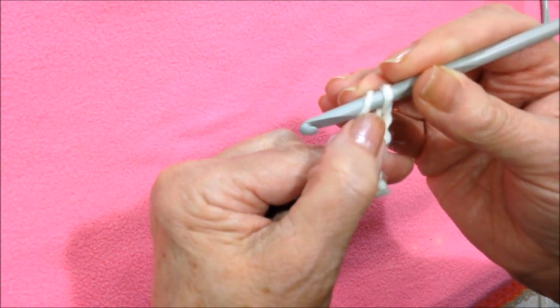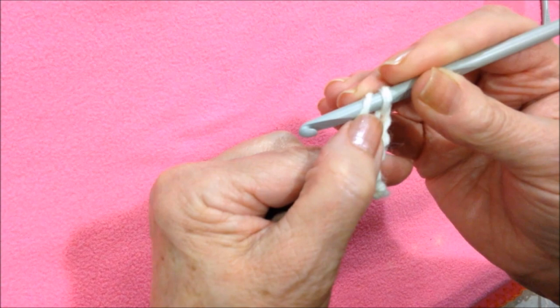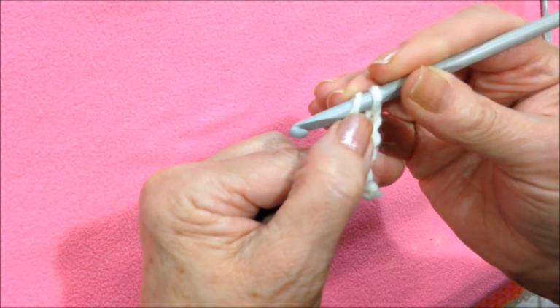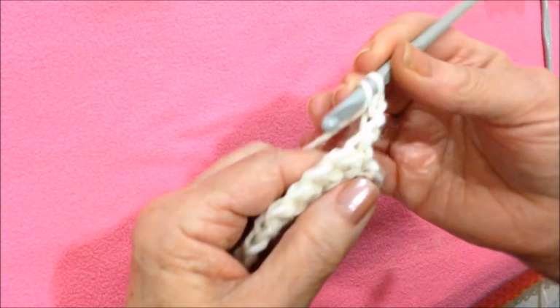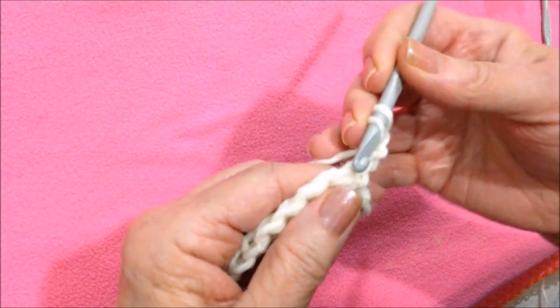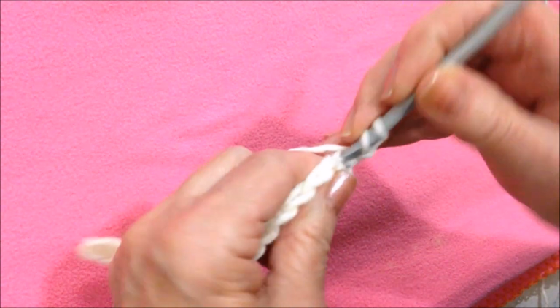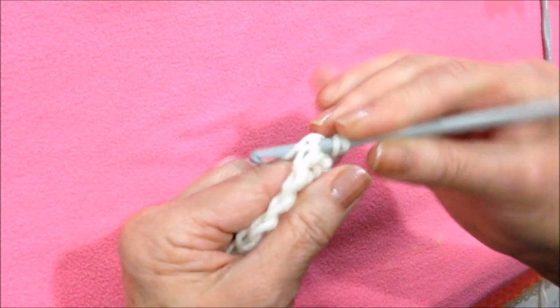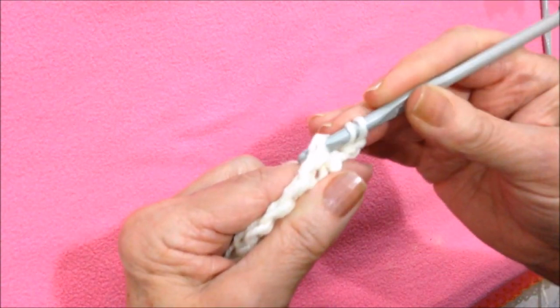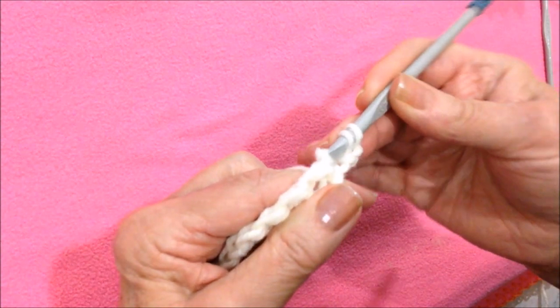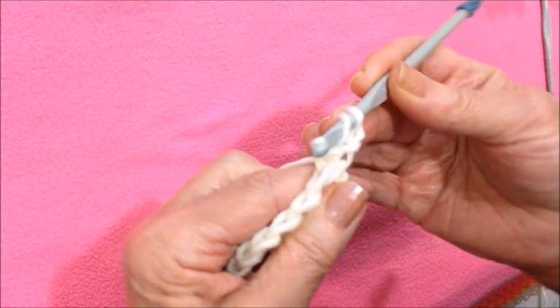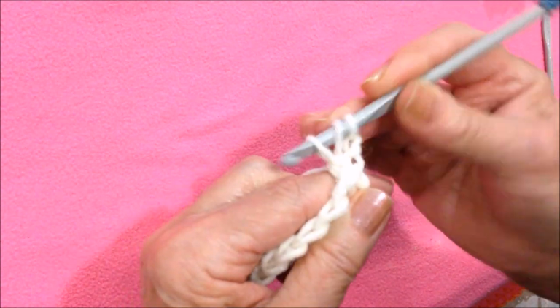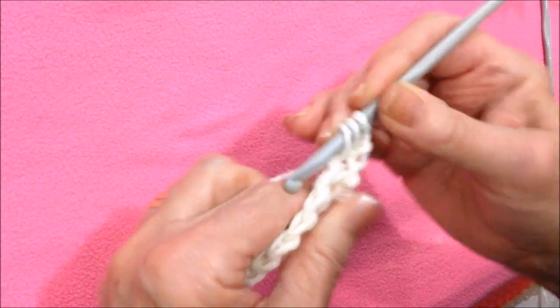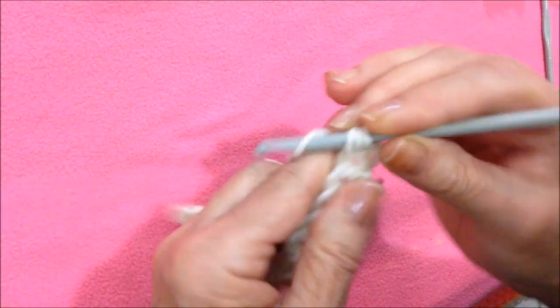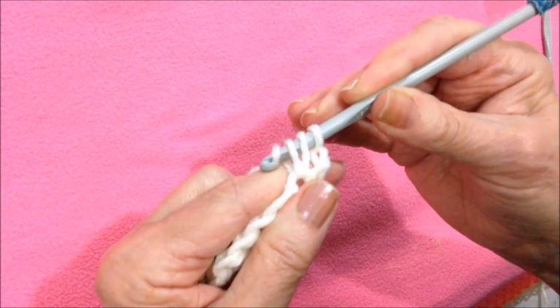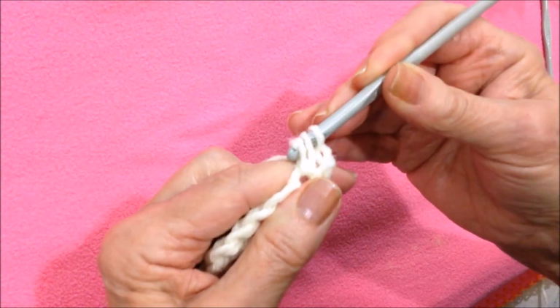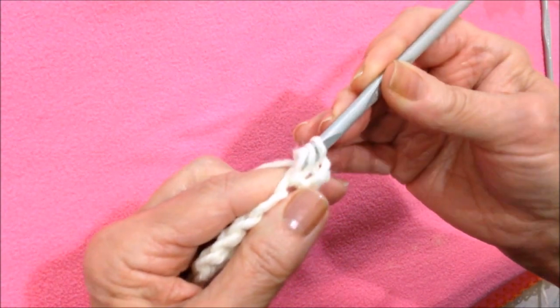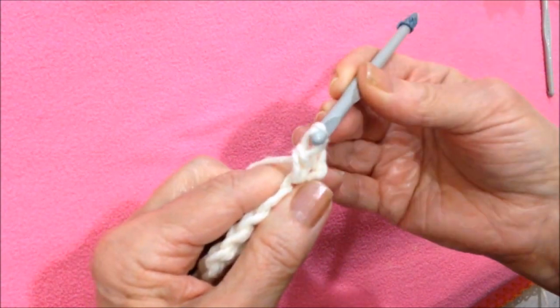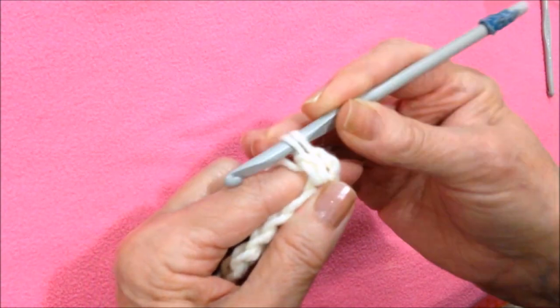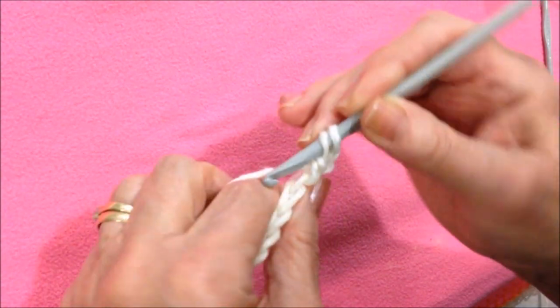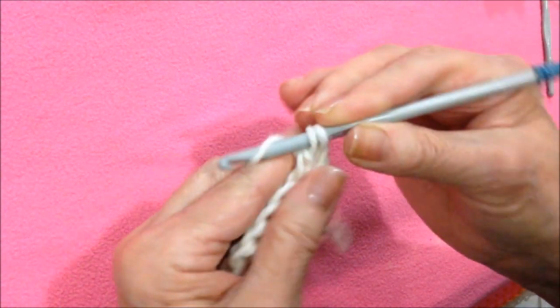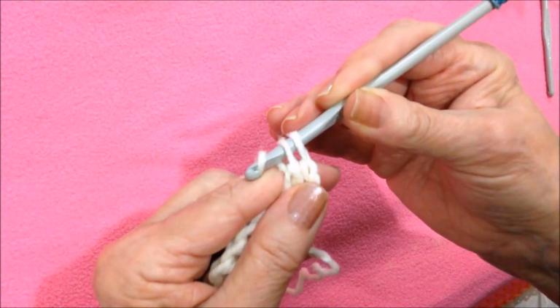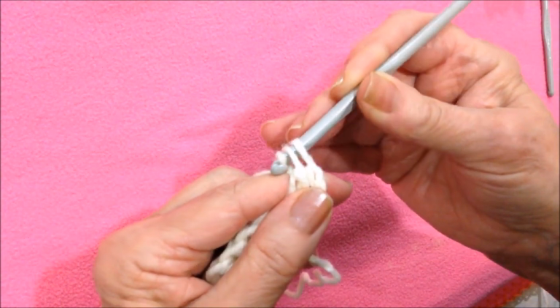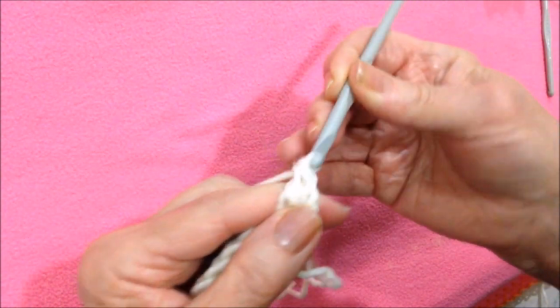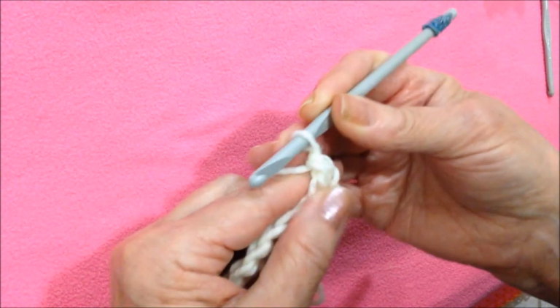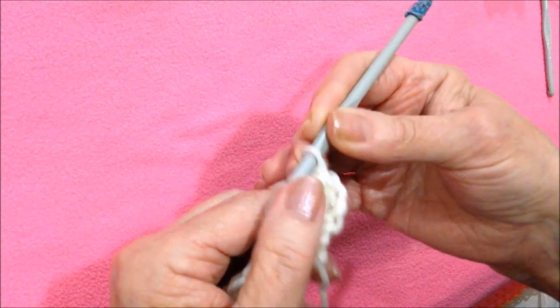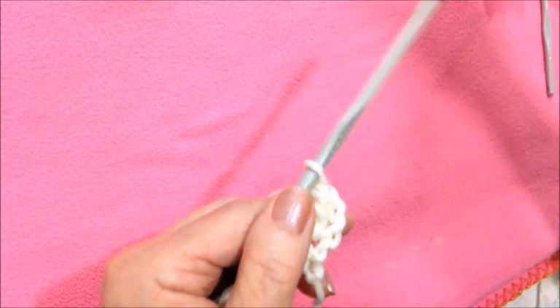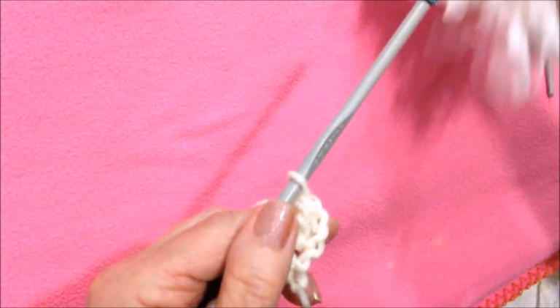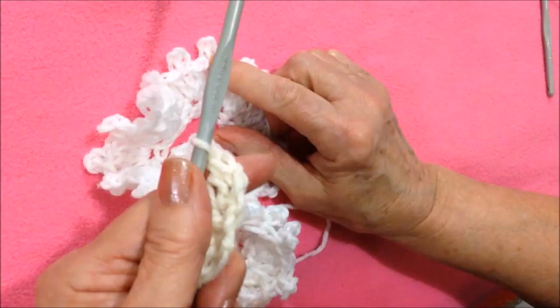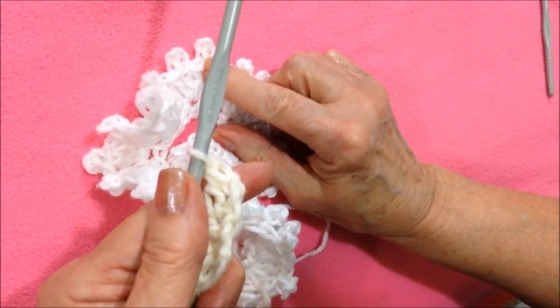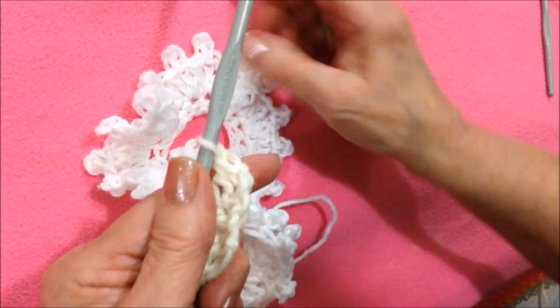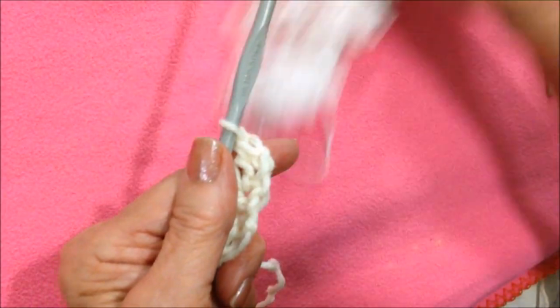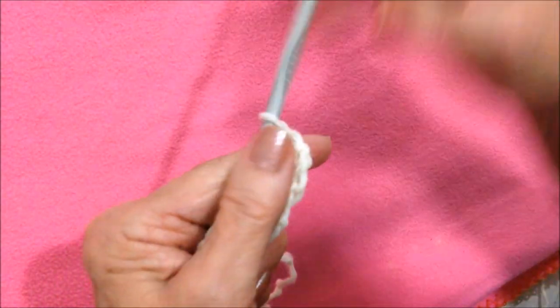Now double crochet in the same stitch. To double crochet: yarn around the hook, insert the hook into the stitch, pick up the yarn and pull it through, pick up the yarn, pull it through two loops, pick up the yarn, pull it through two loops.